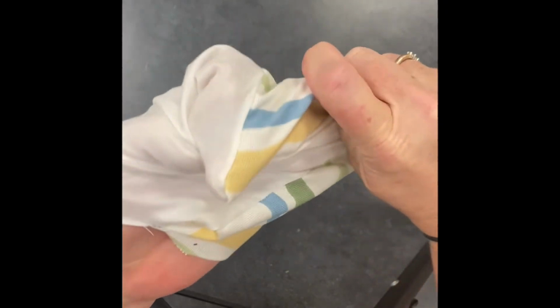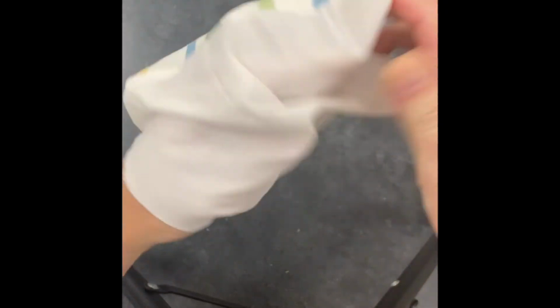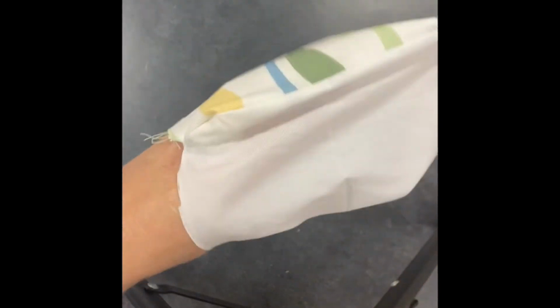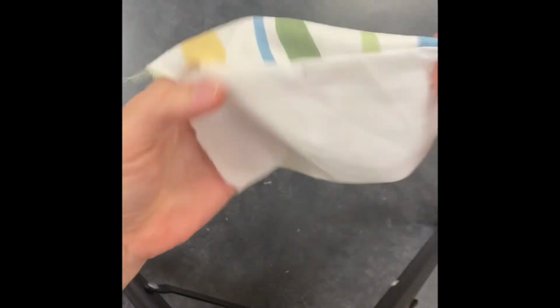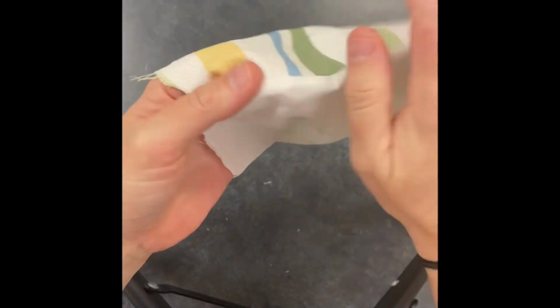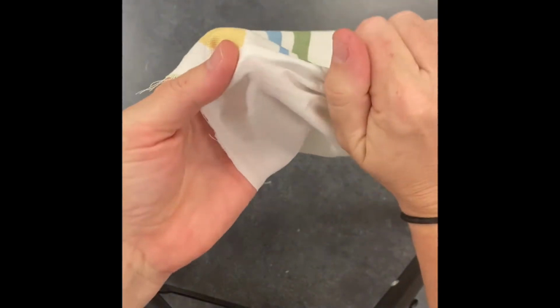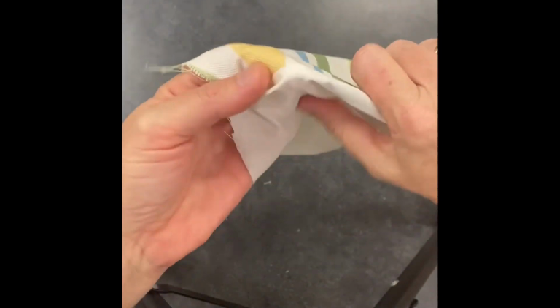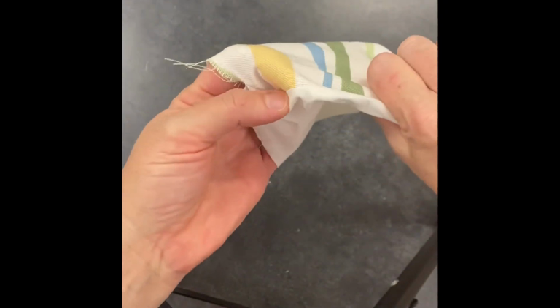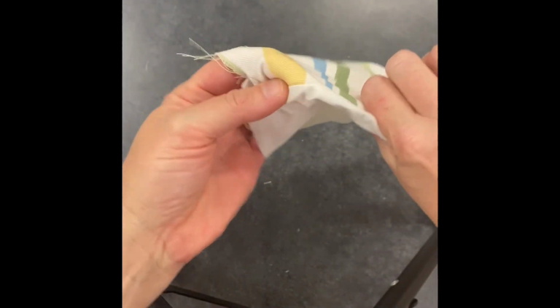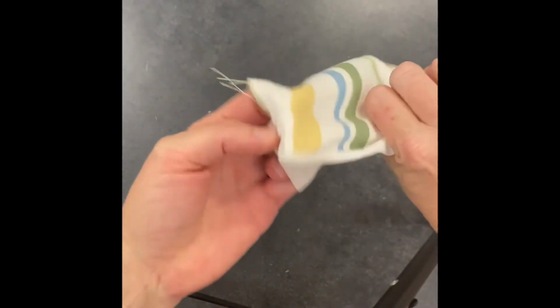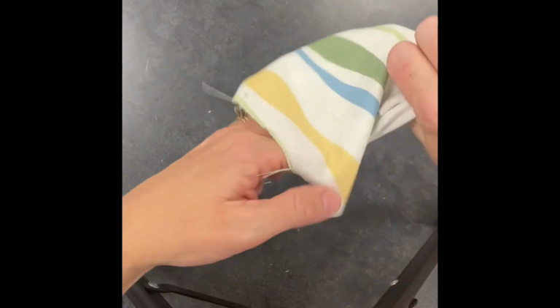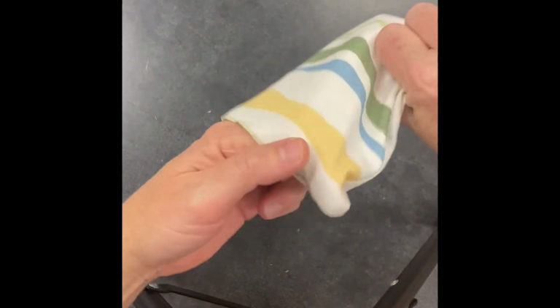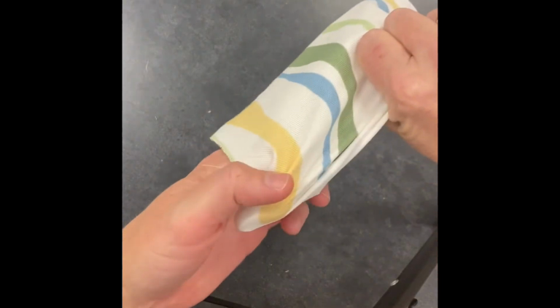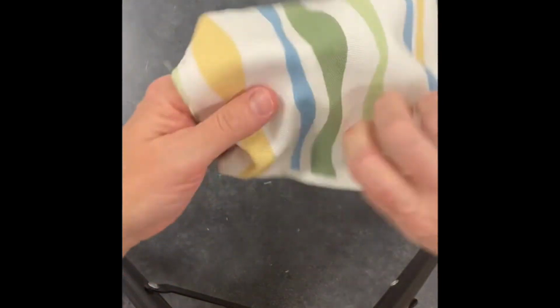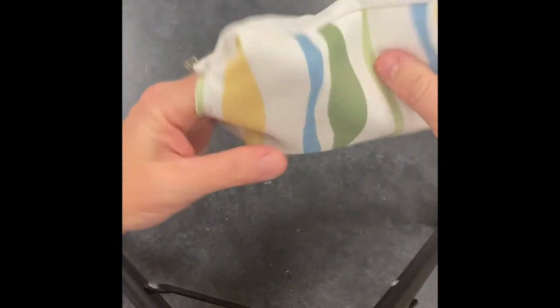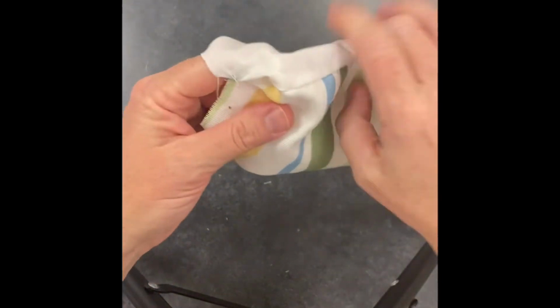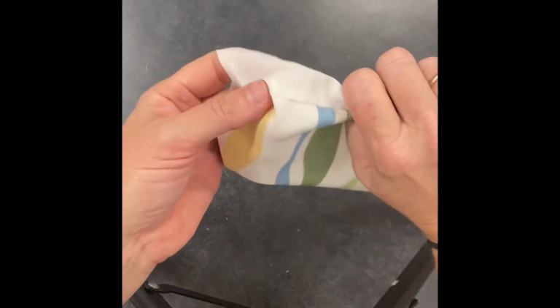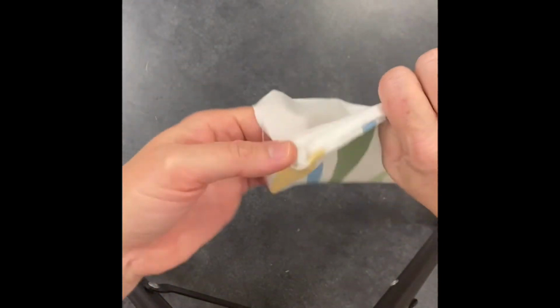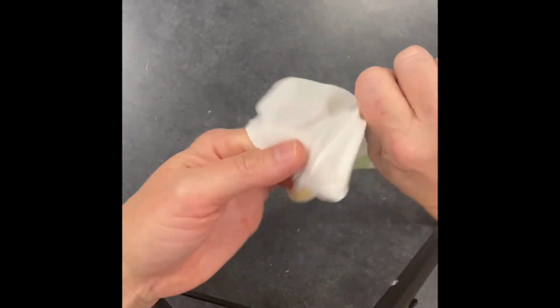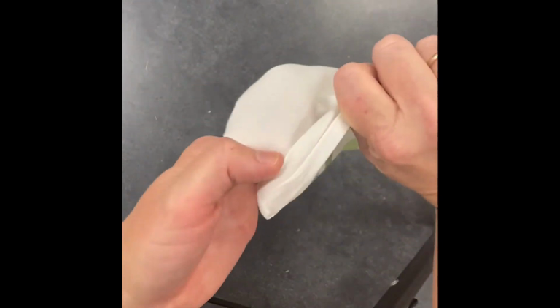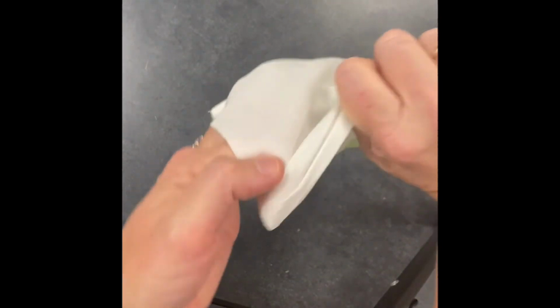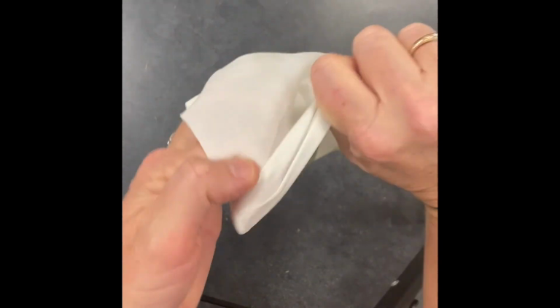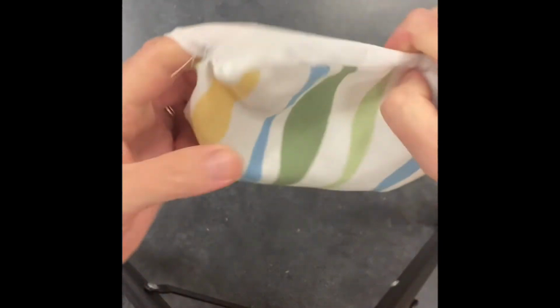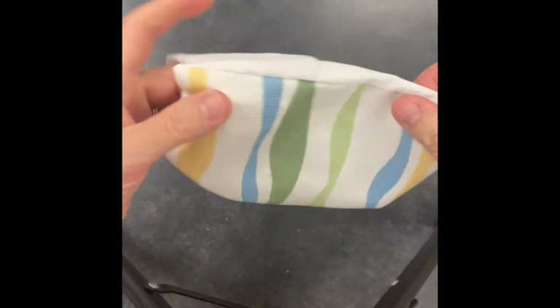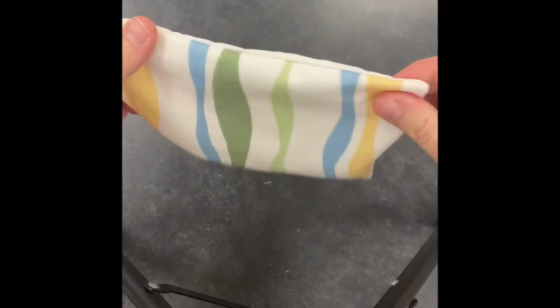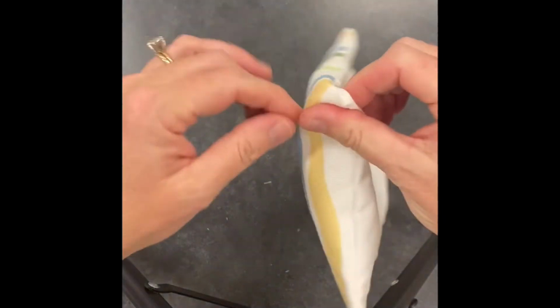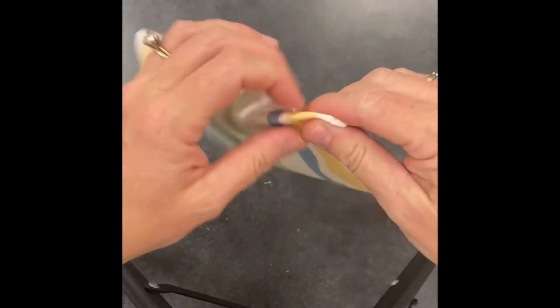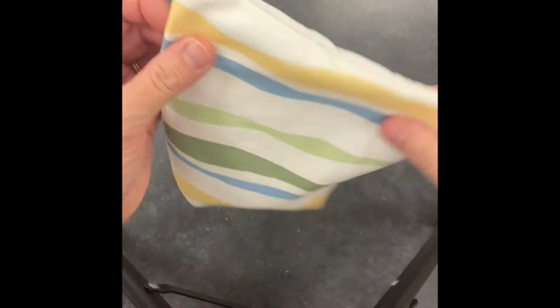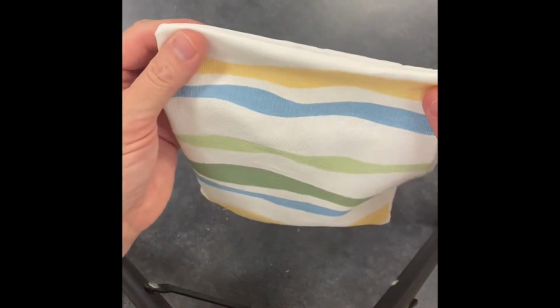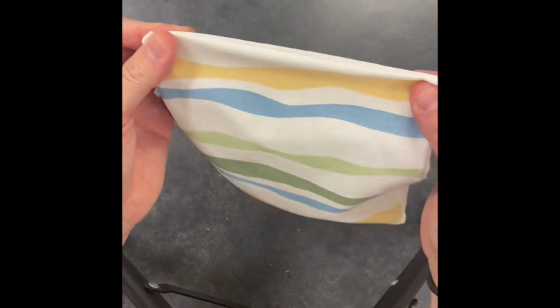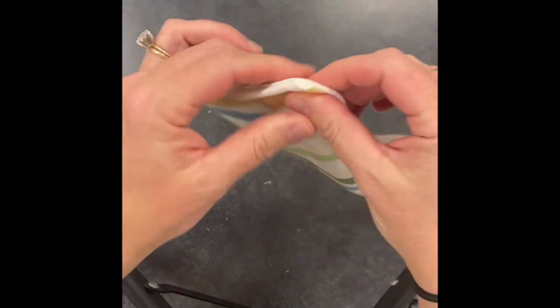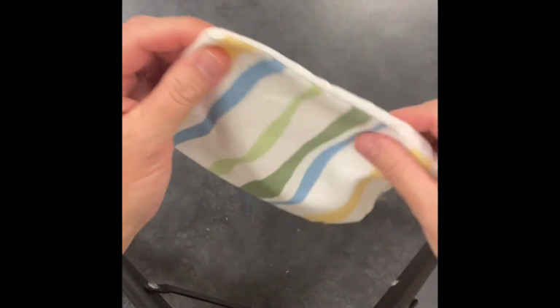Go all the way around to get all four corners popped out with your finger. Some of my students like to use the eraser end of their pencil. You want to make sure it looks like a point though, and not like a belly button.